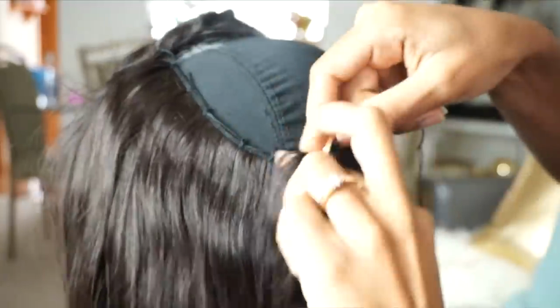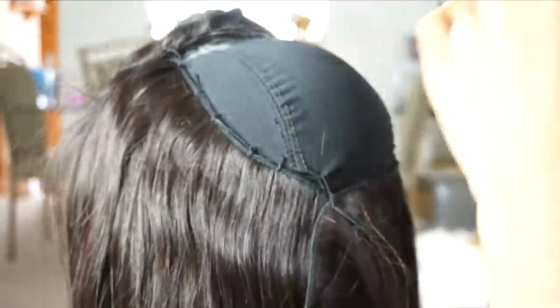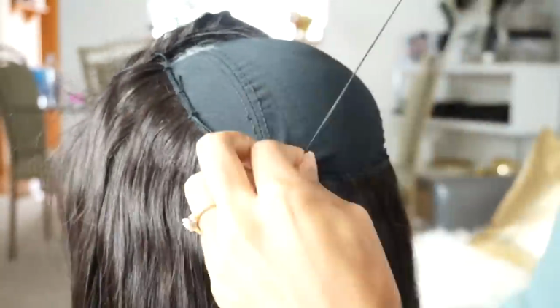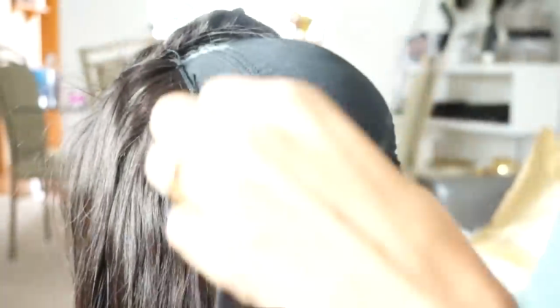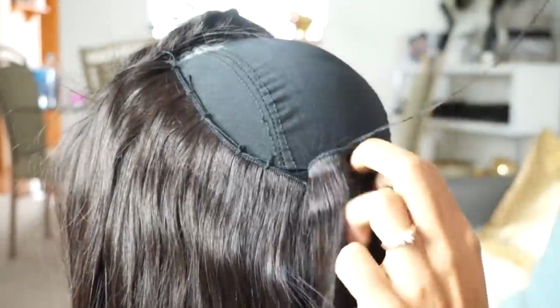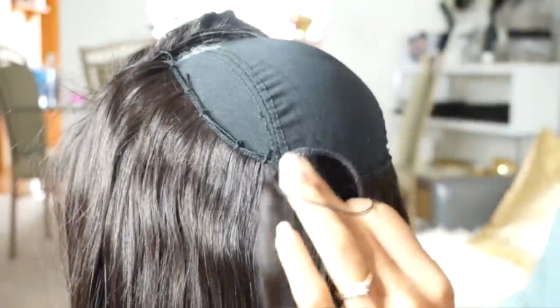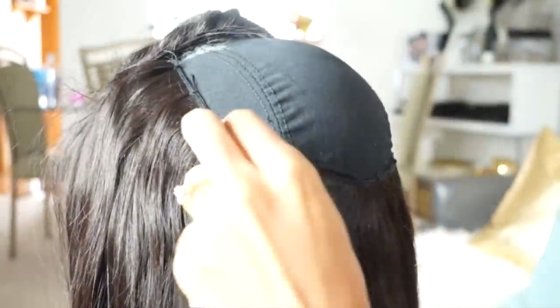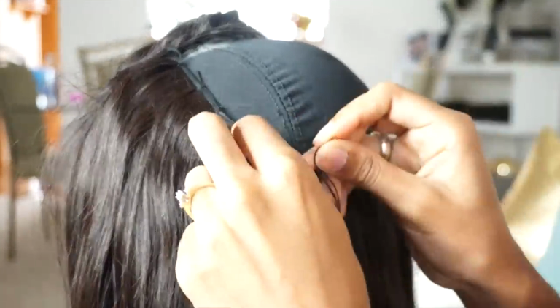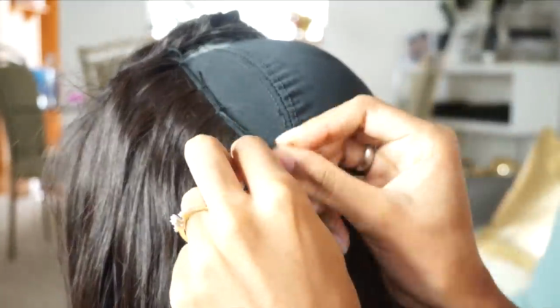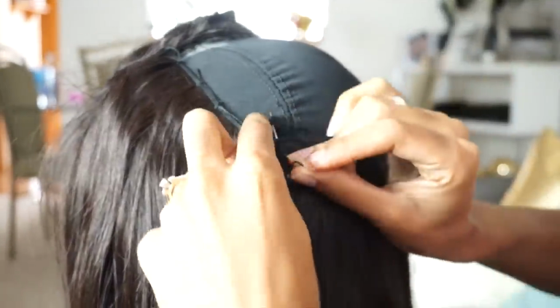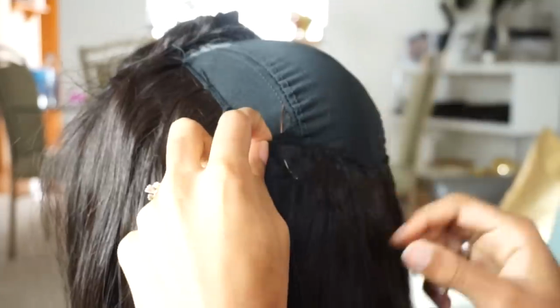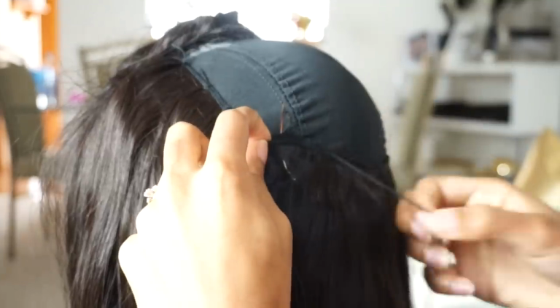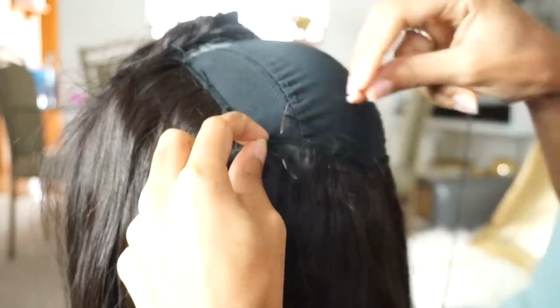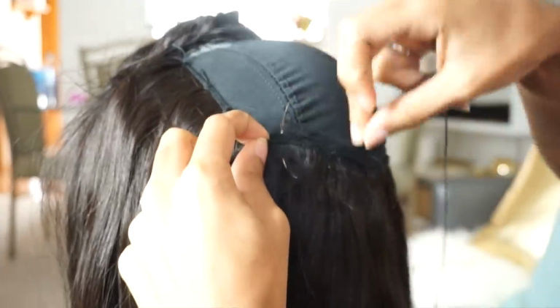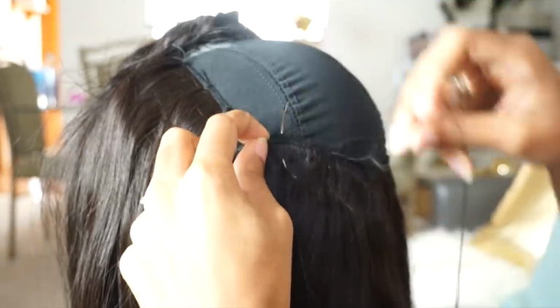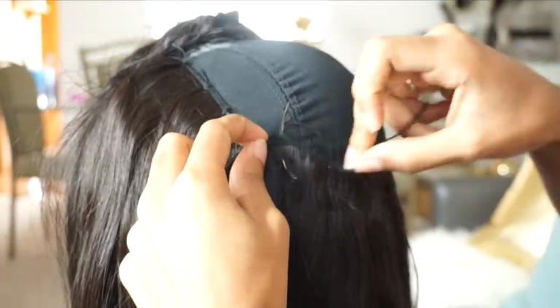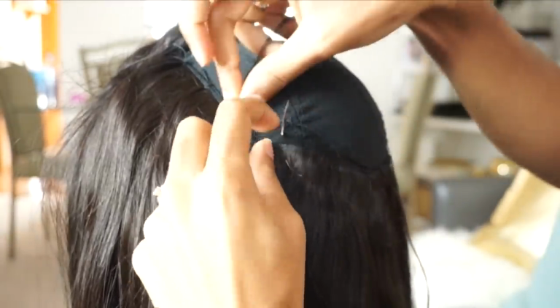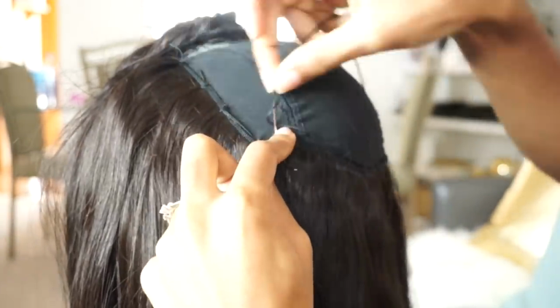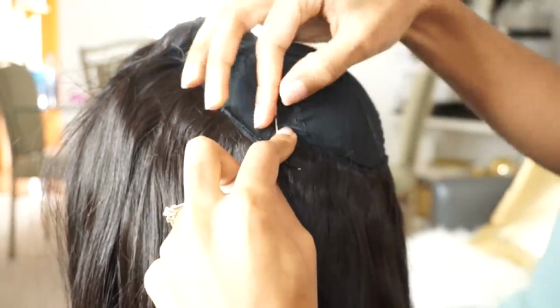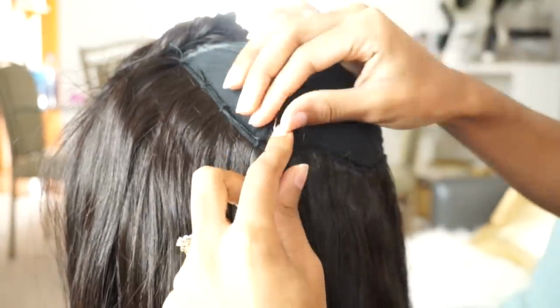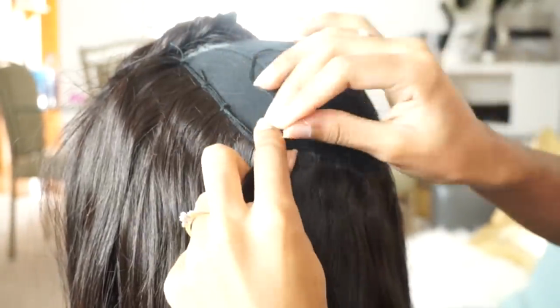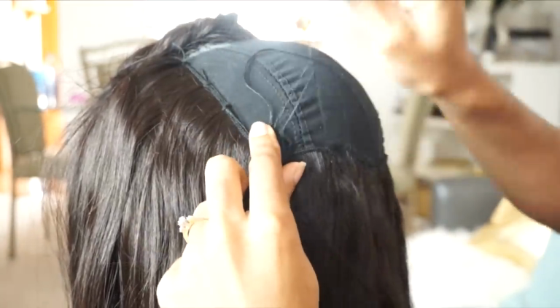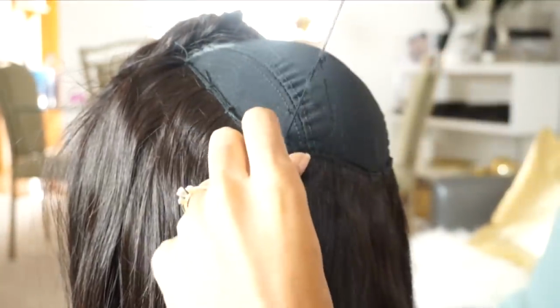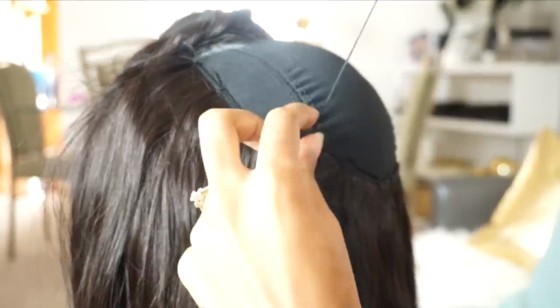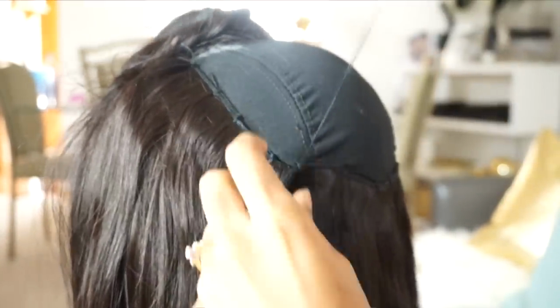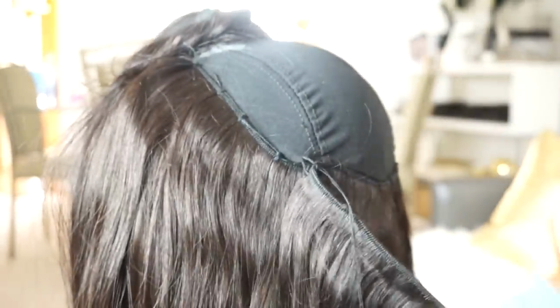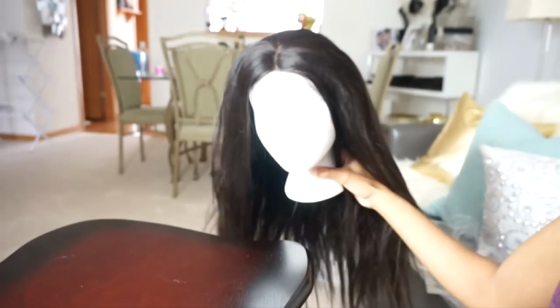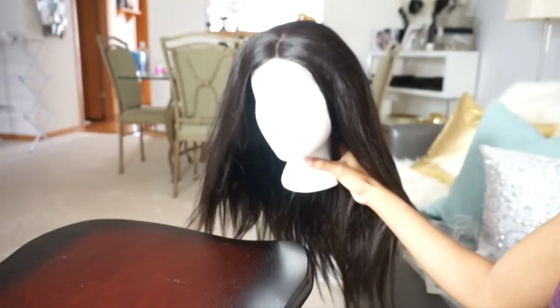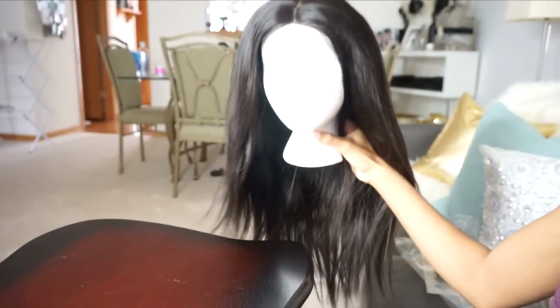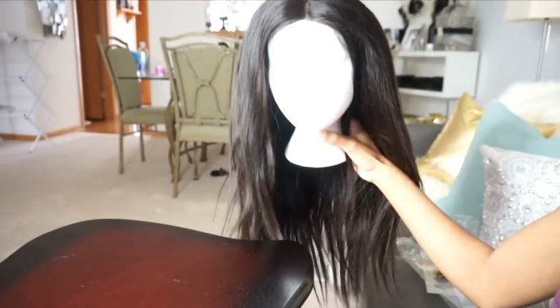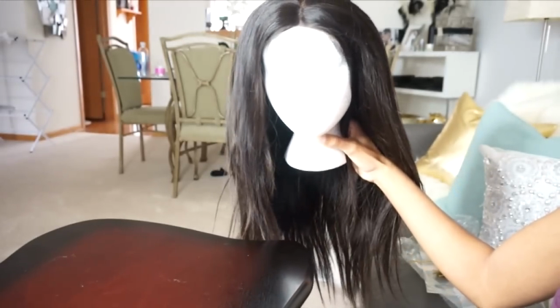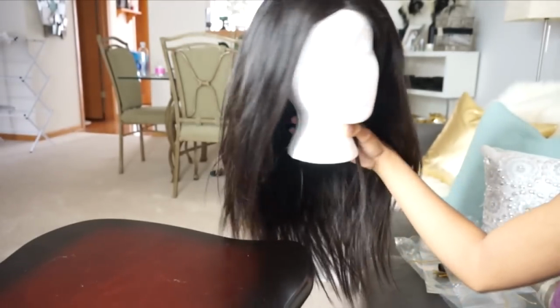Then you can add combs or you can sew it down to your head, whichever one you want to do. I didn't show that part of the video because I wanted to make sure that you guys had the option of either sewing it down or adding wig clips to it to hold it in place.